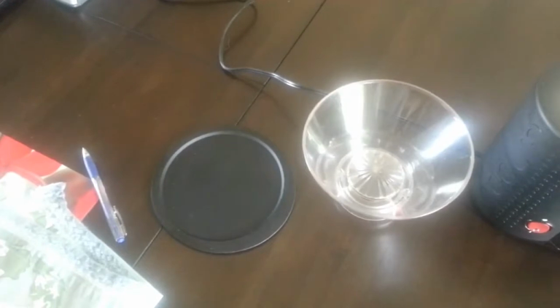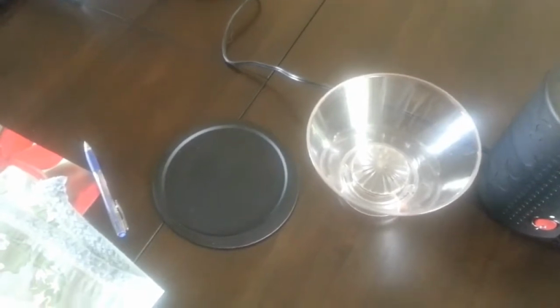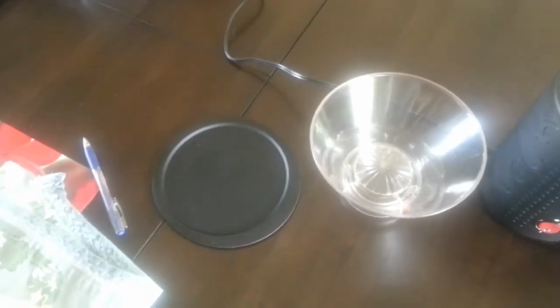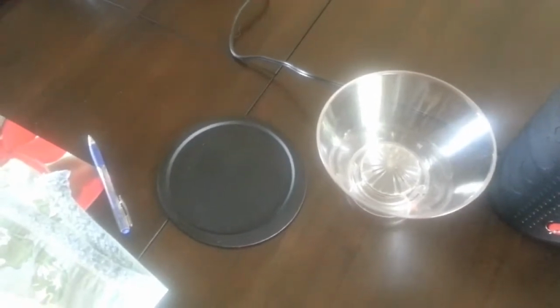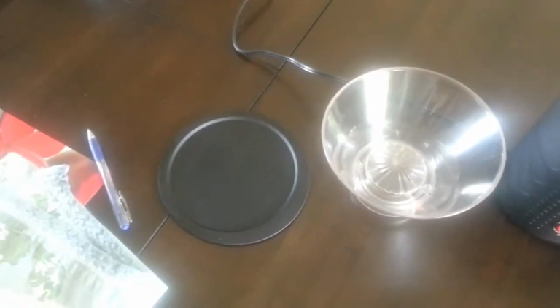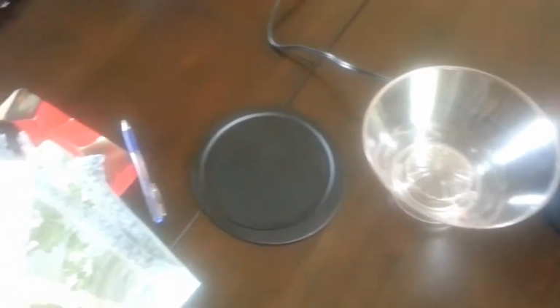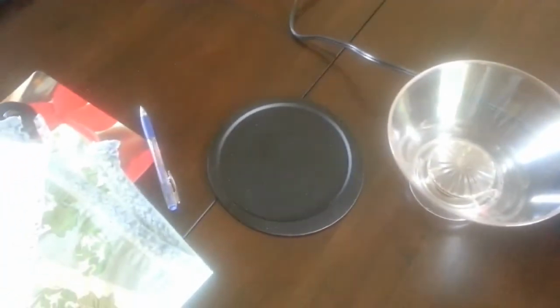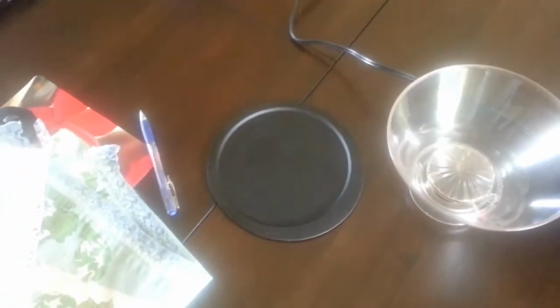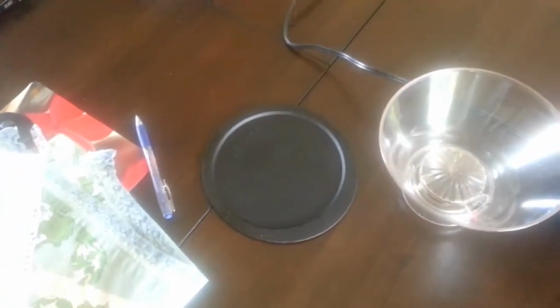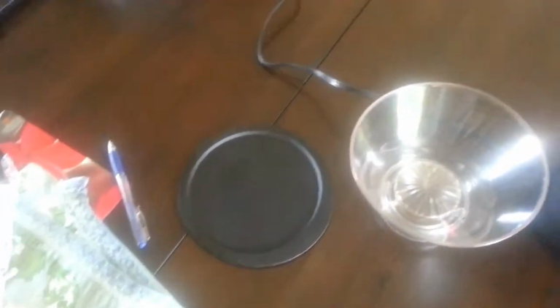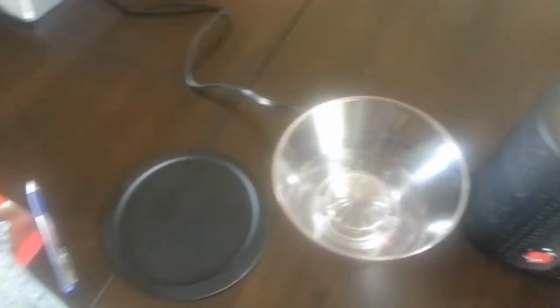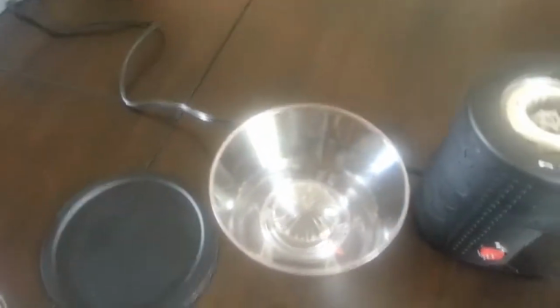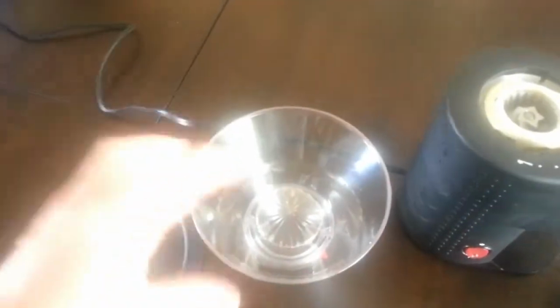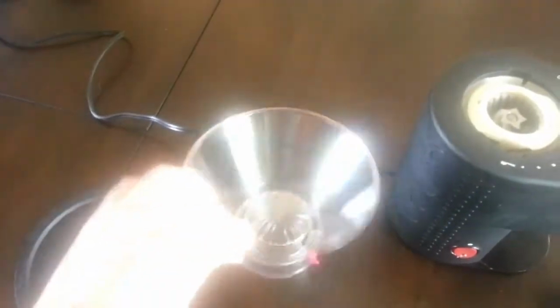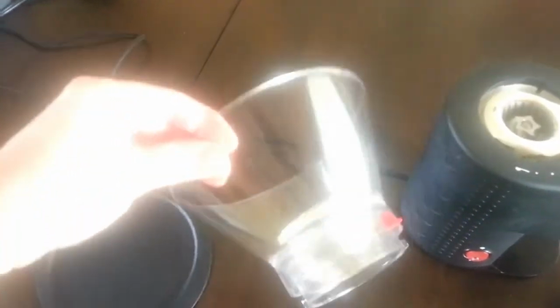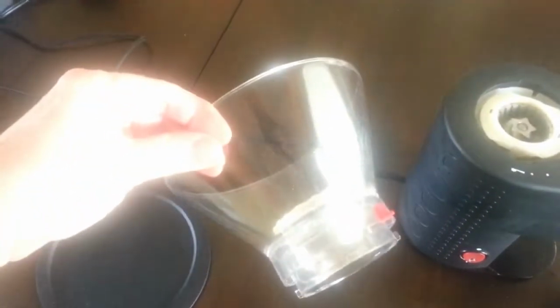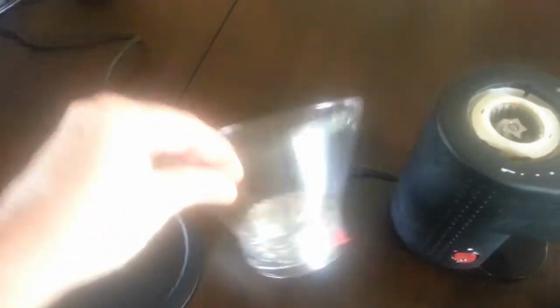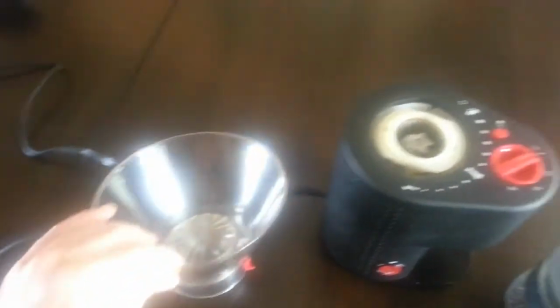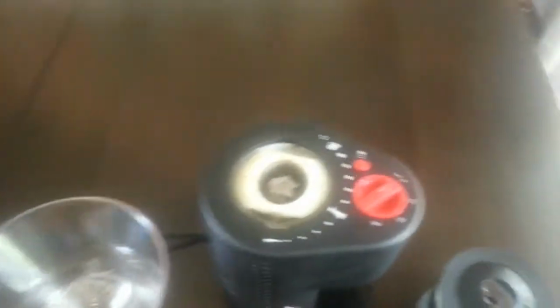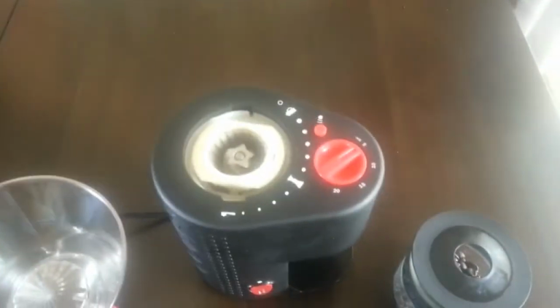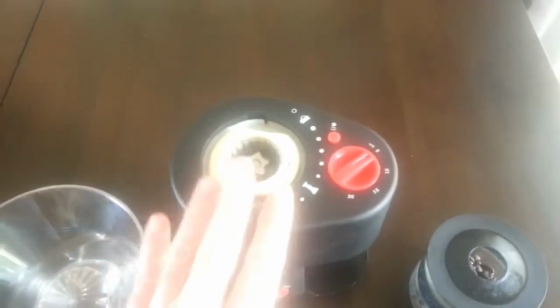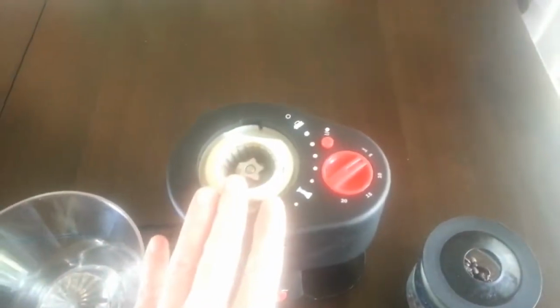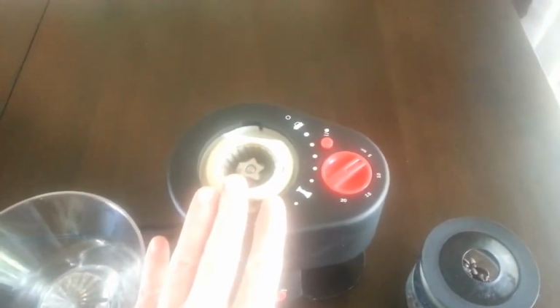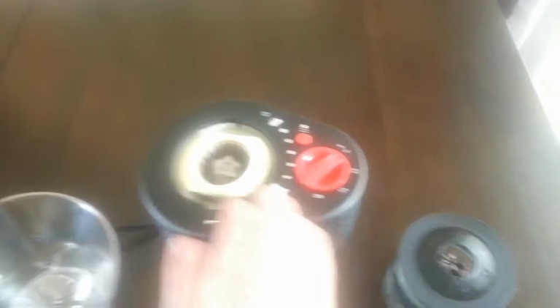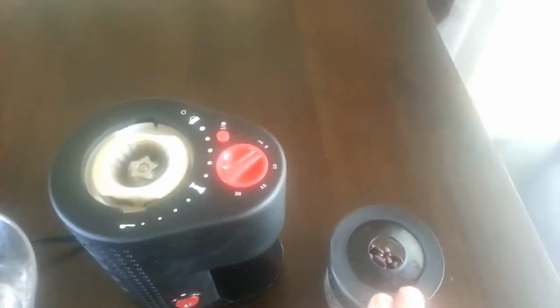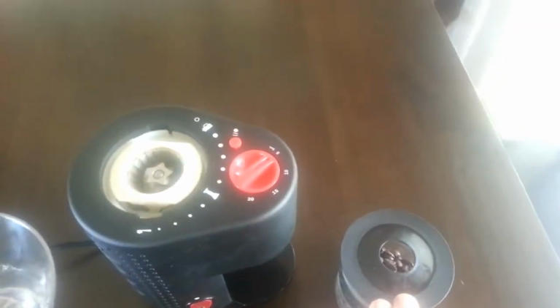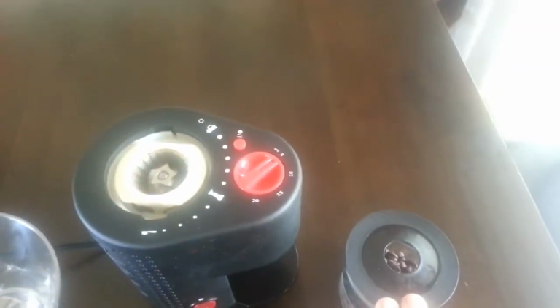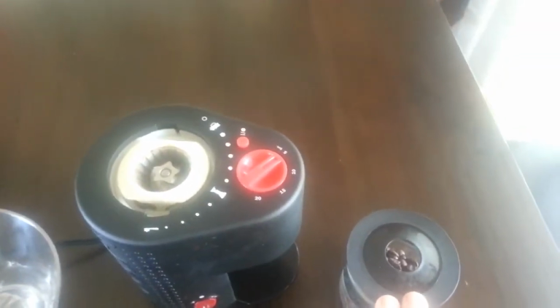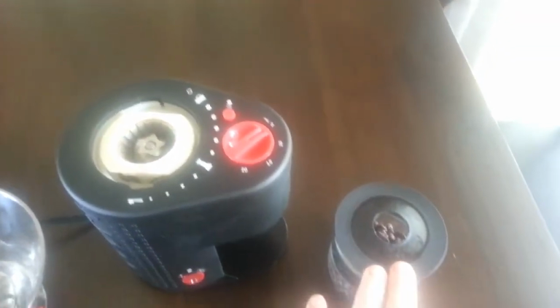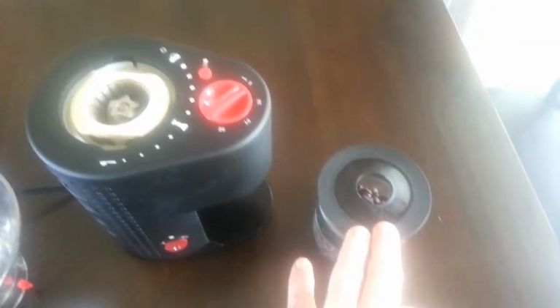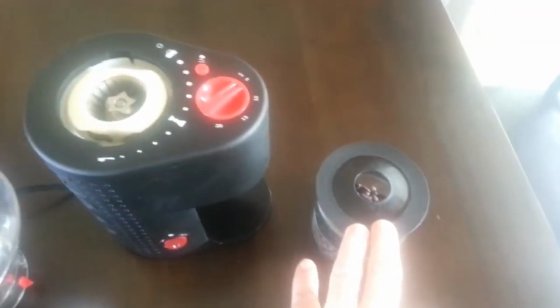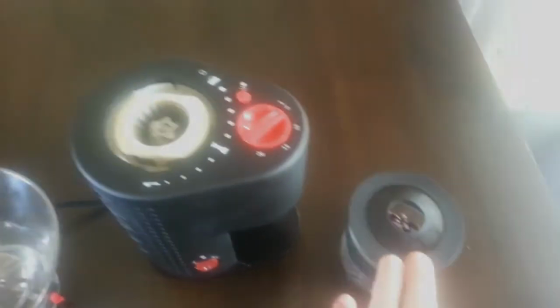So piece by piece, let's get started. There's the top of the hopper, there's of course your hopper that's going to hold your beans, that's the main part — the grinder — and that's what's going to catch the beans once they're ground coffee.